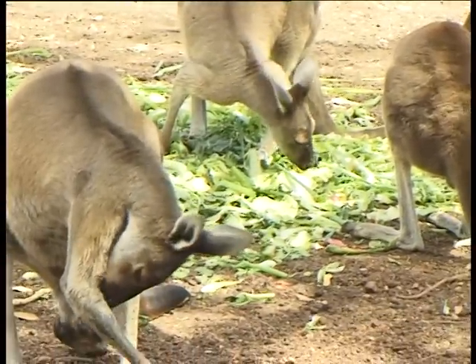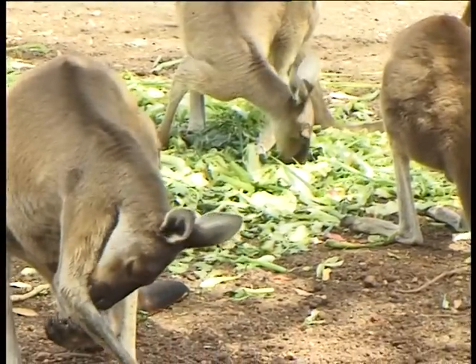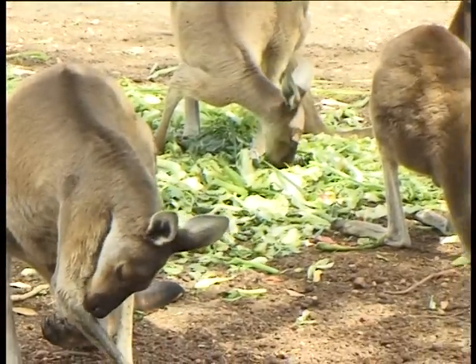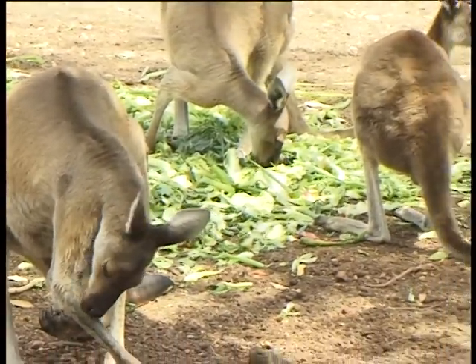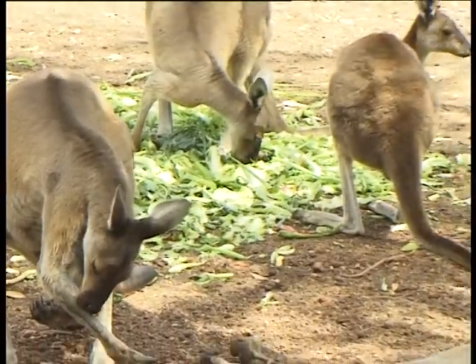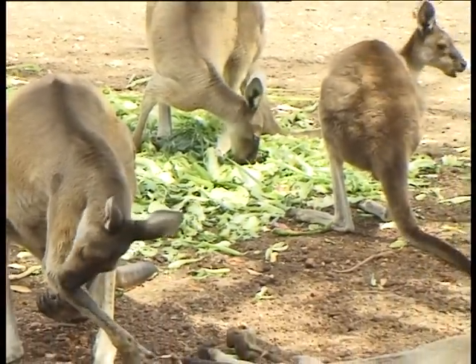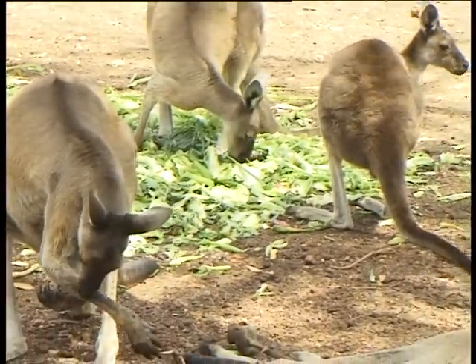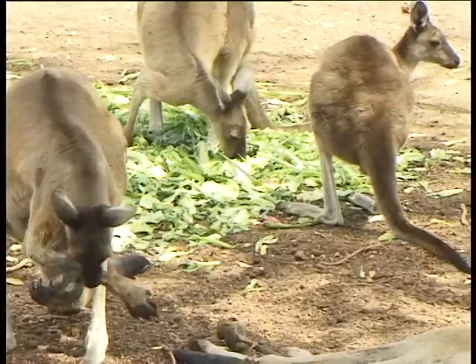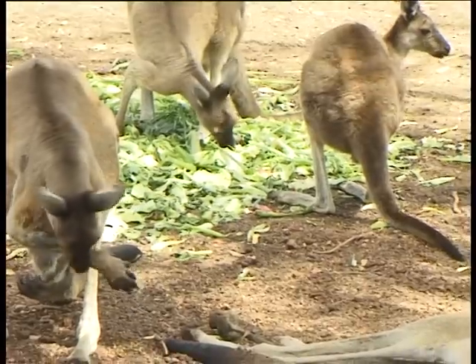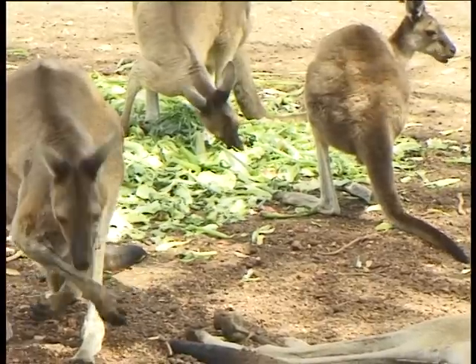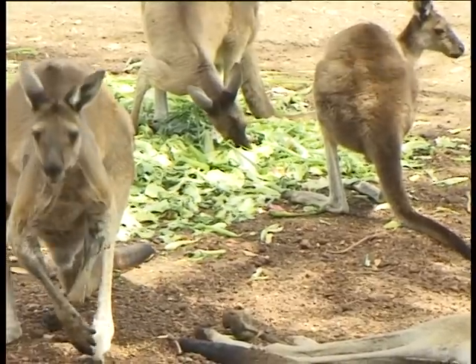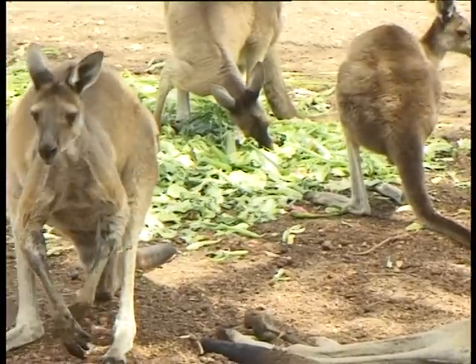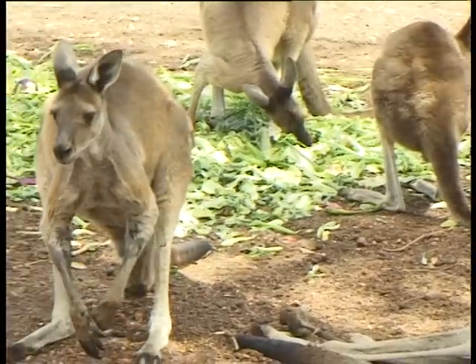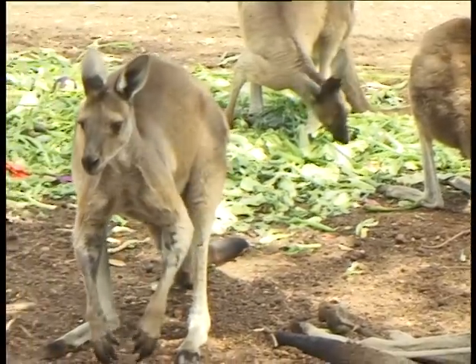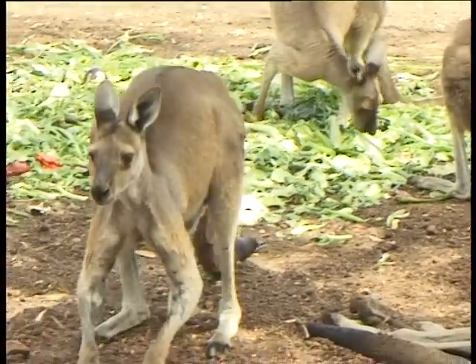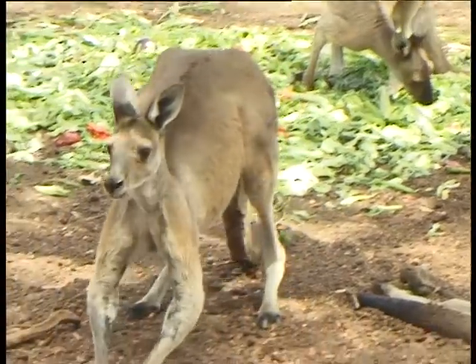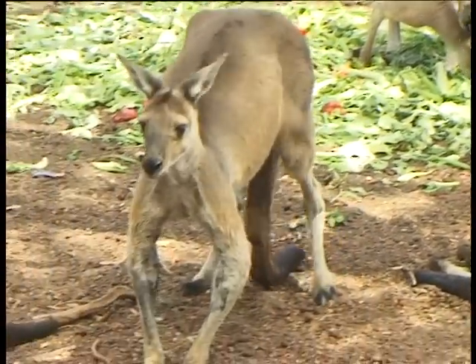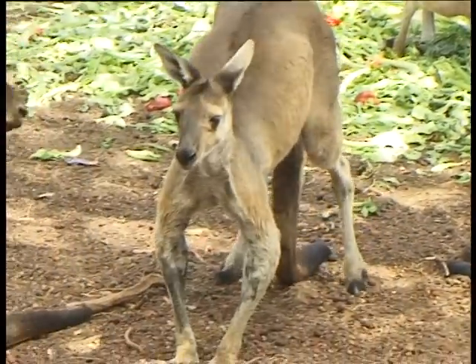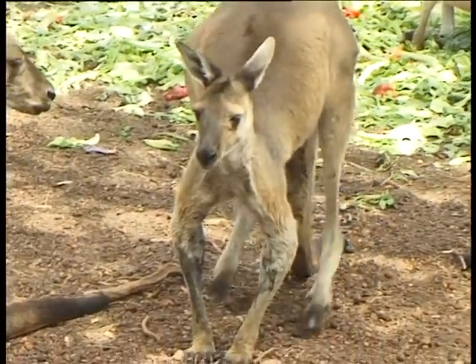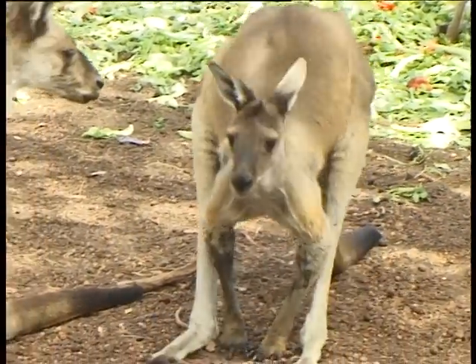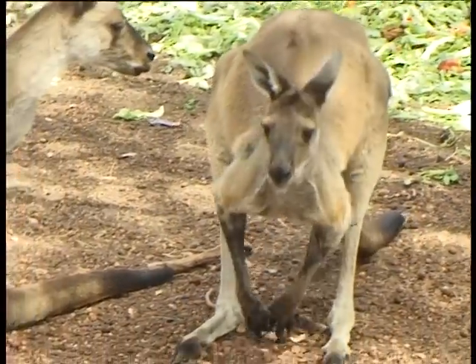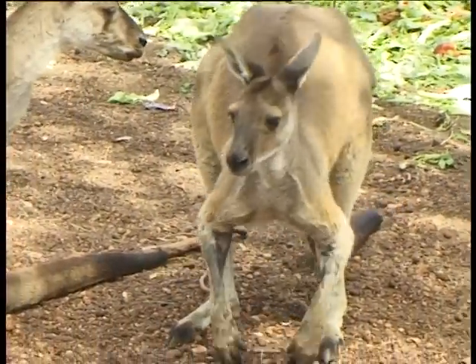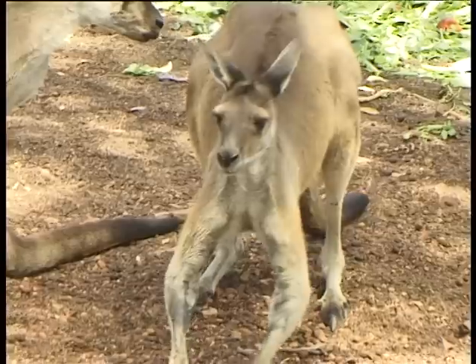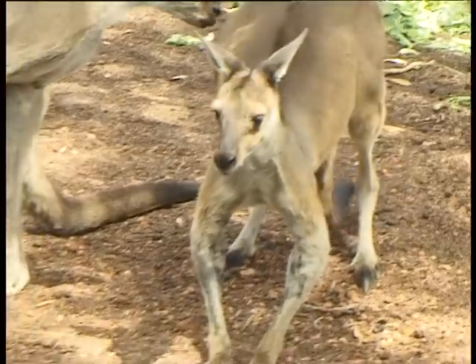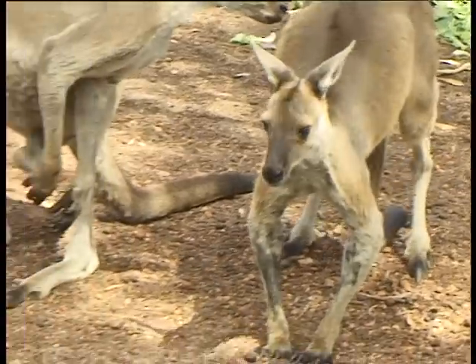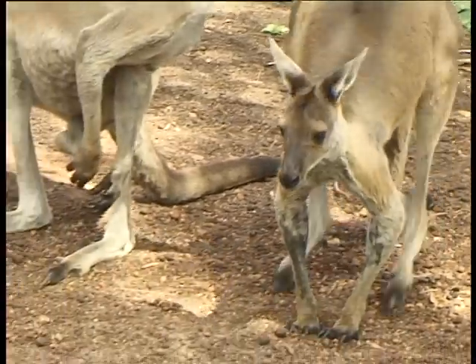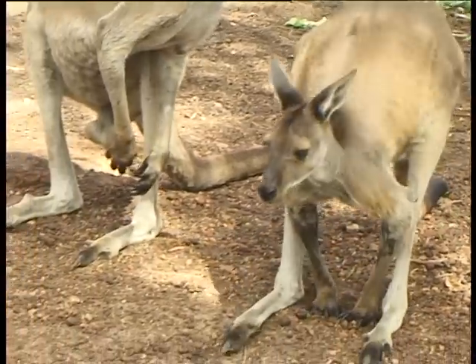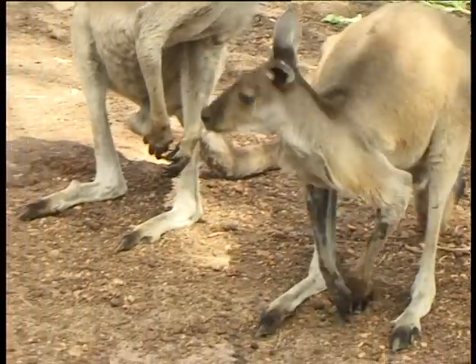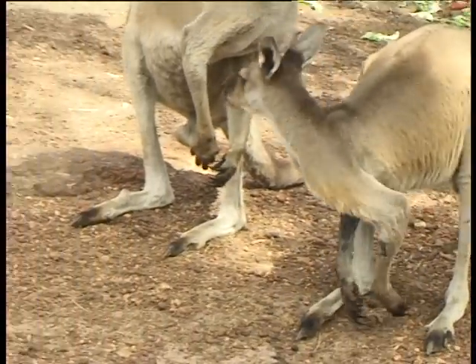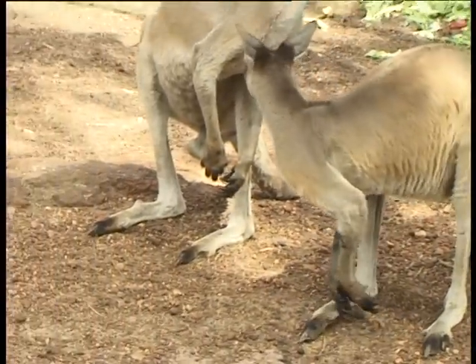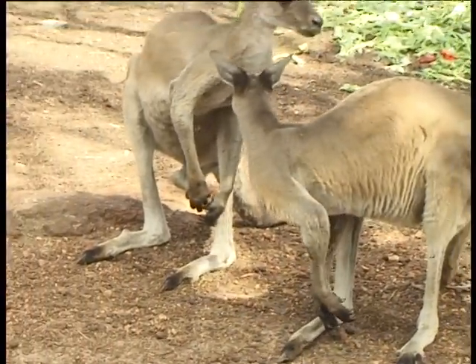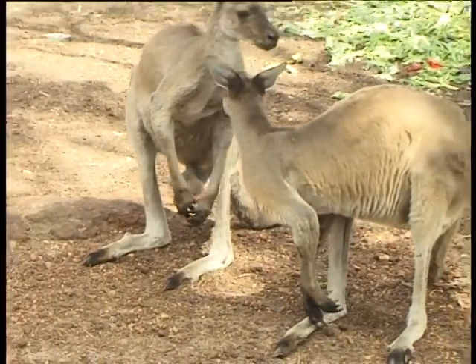Kangaroos are herbivores, so they only eat vegetation. They will eat leaves, bushes, bark, grasses, and anything else along those vegetation lines.